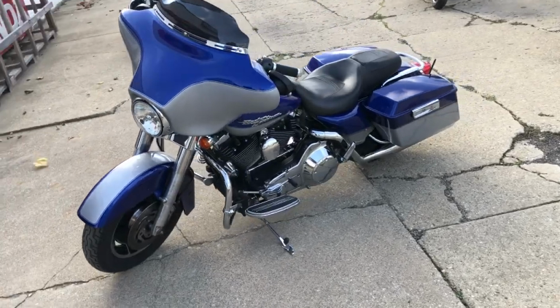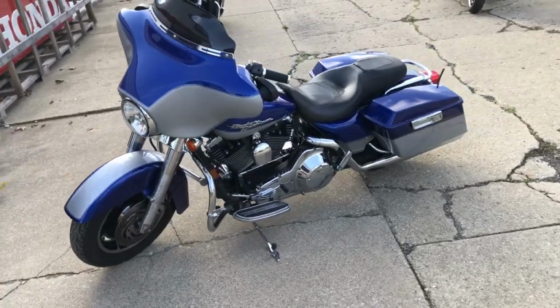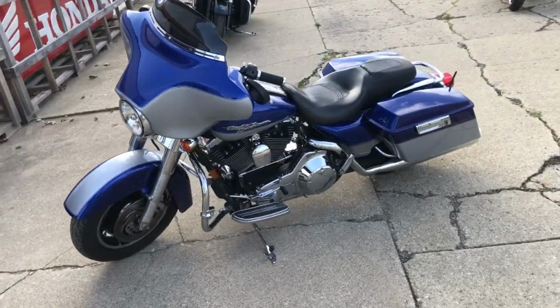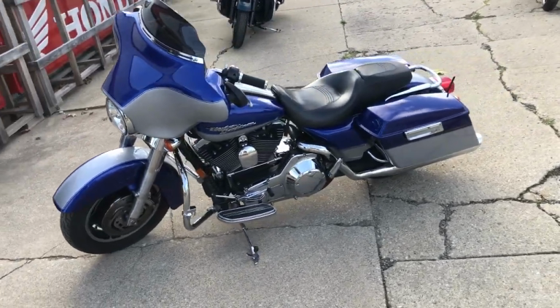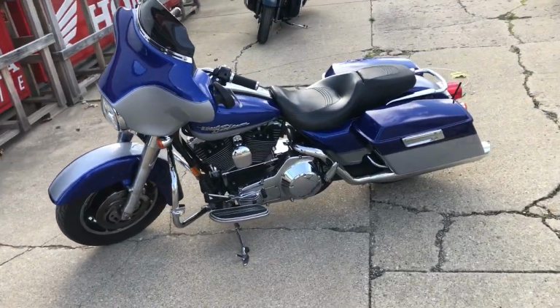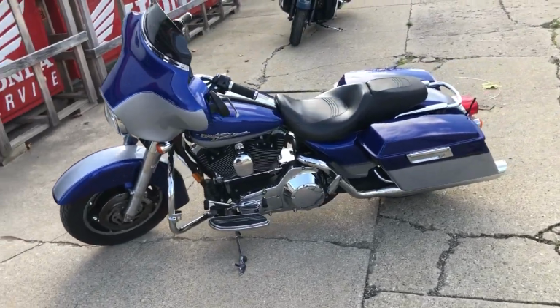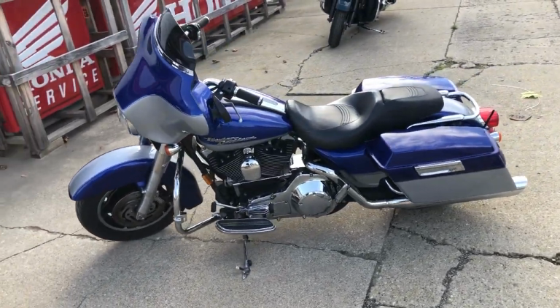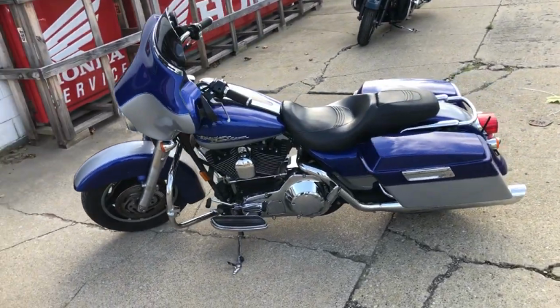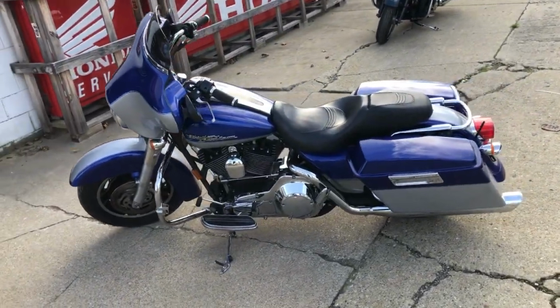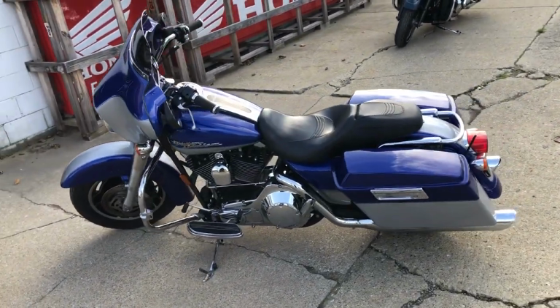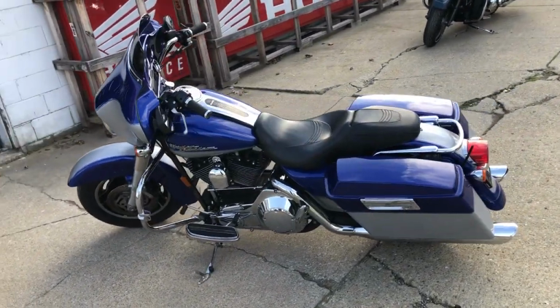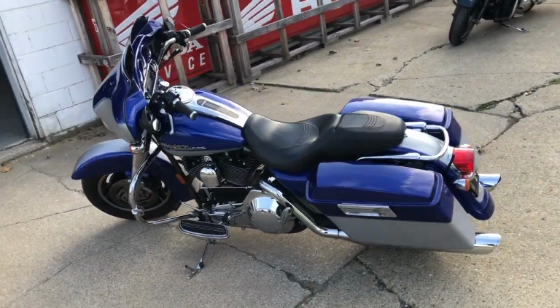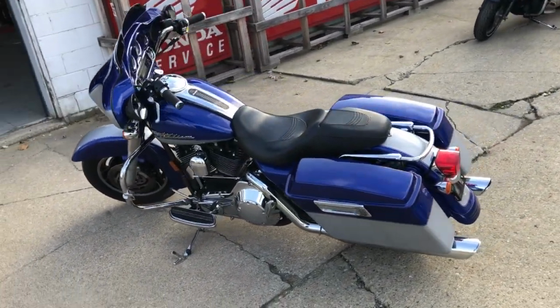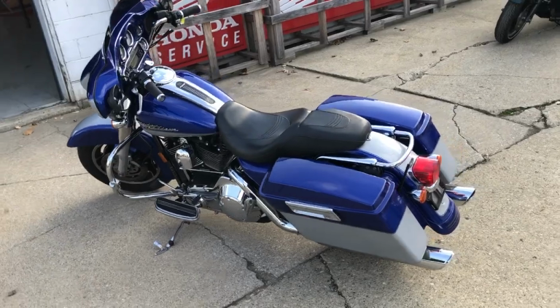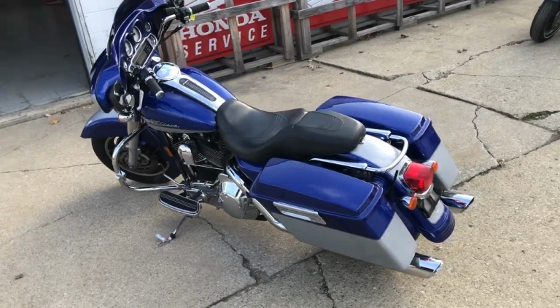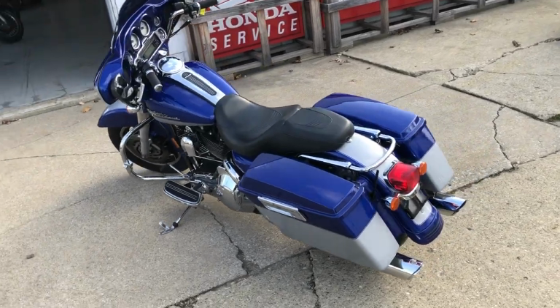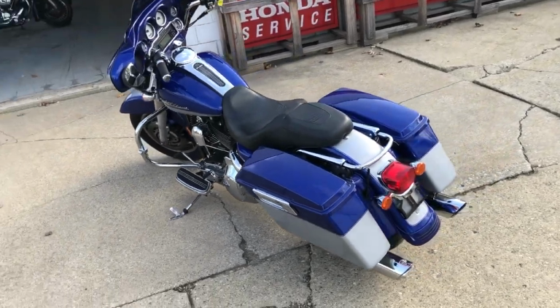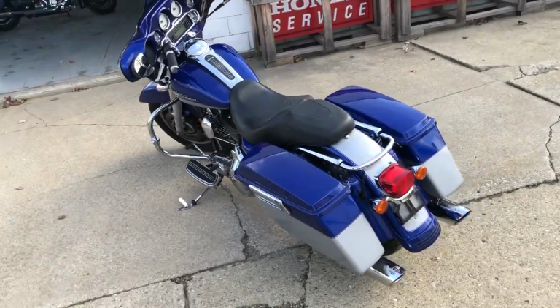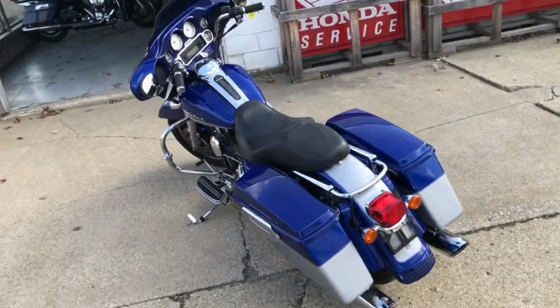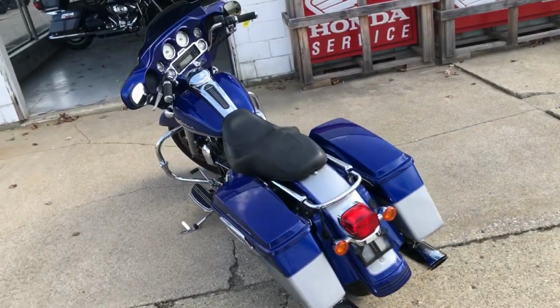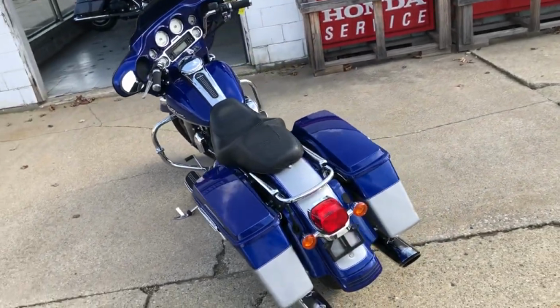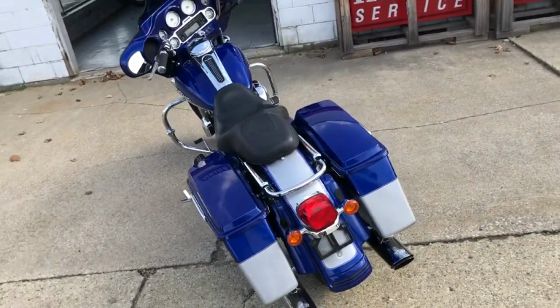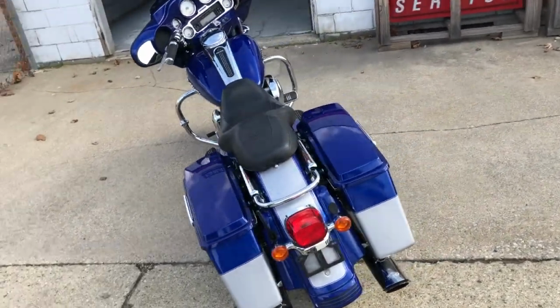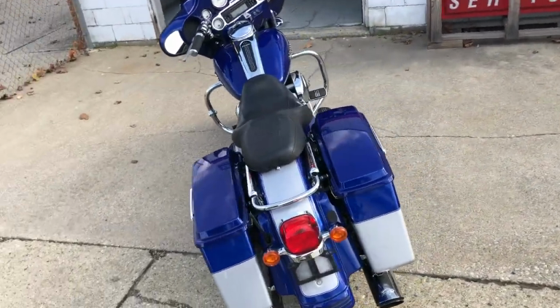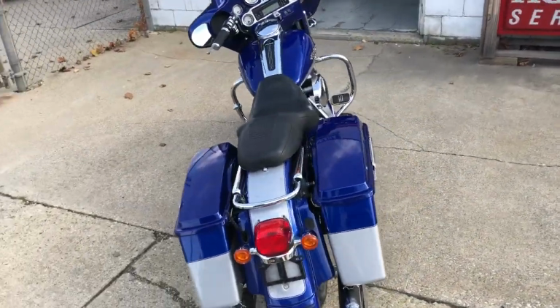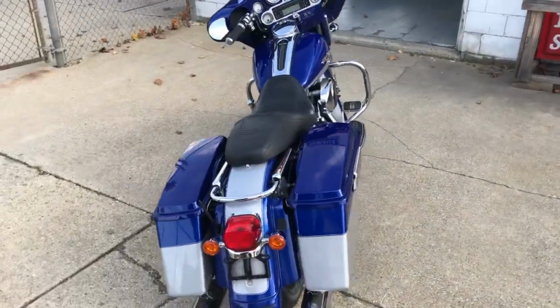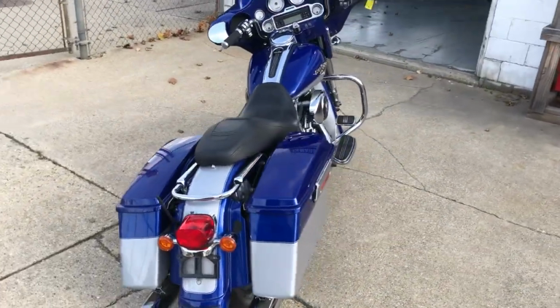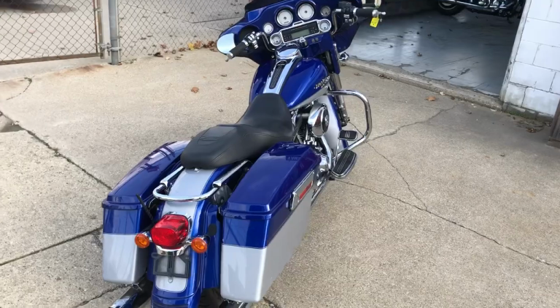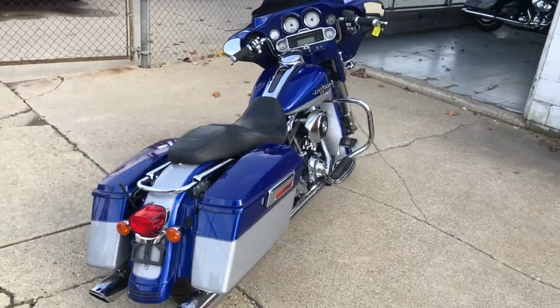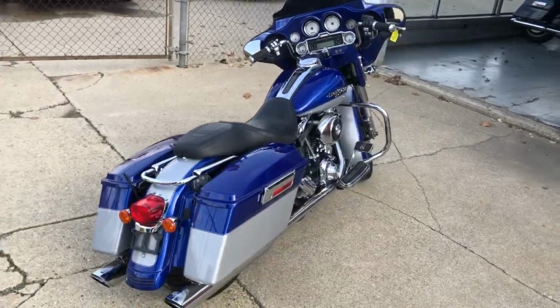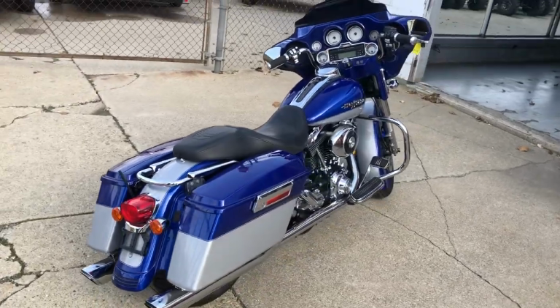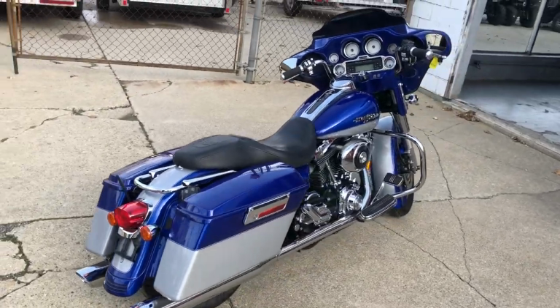Just serviced at the dealership. Inspected. All fluids have been changed on this thing. $69.99 — a lot of bike for $69.99 guys. Give us a call when you're done: 810-648-9500.